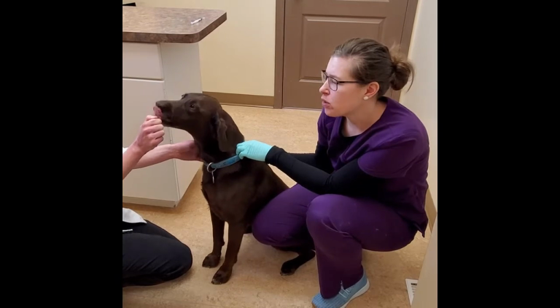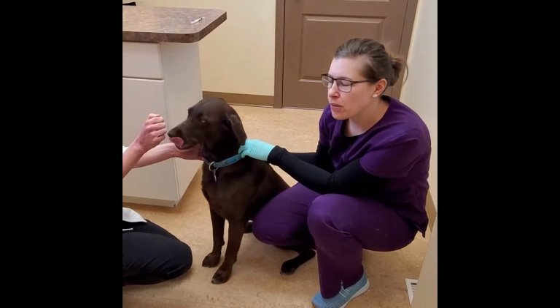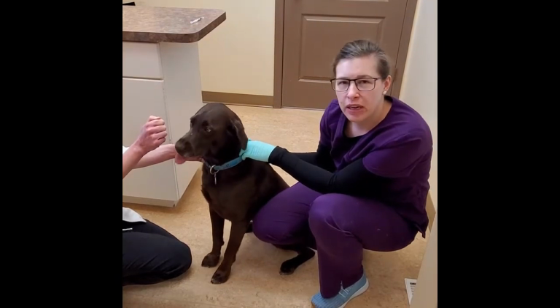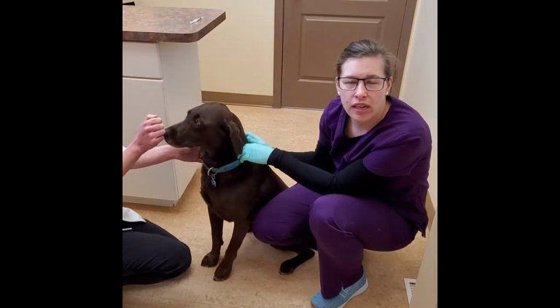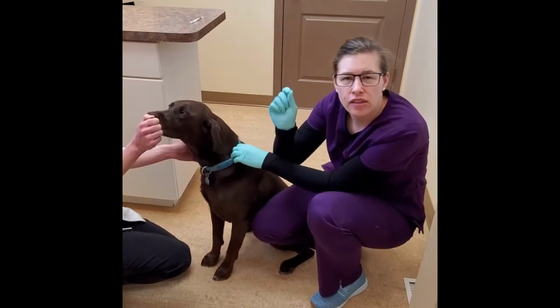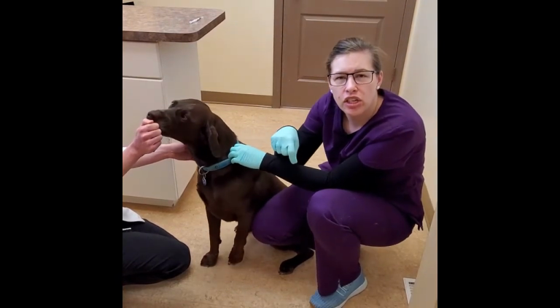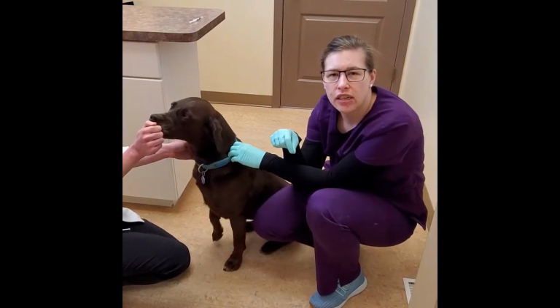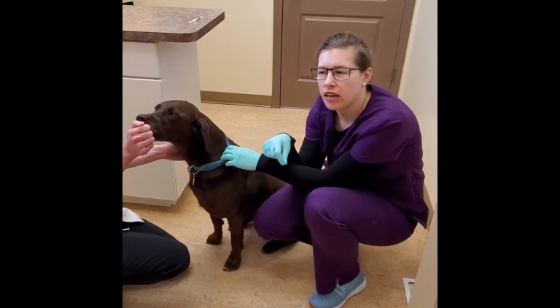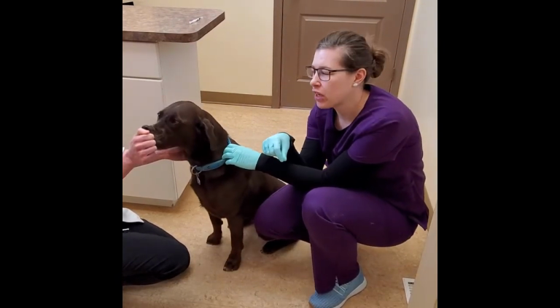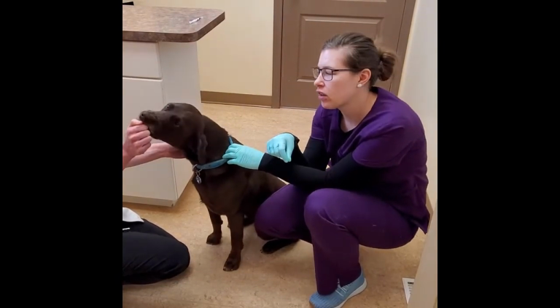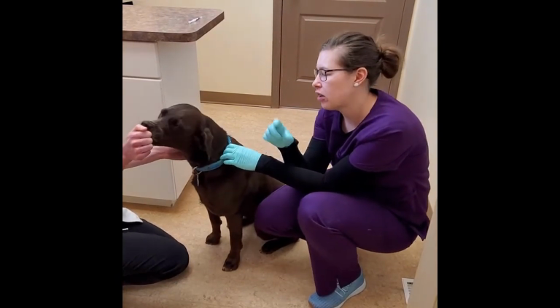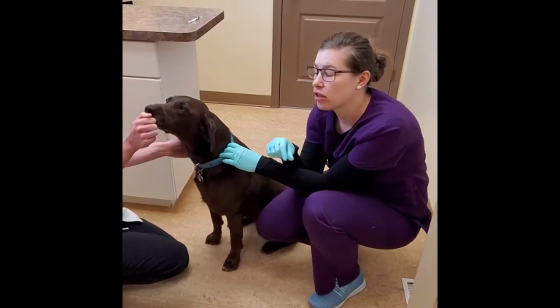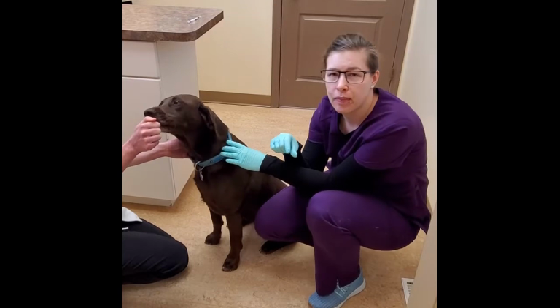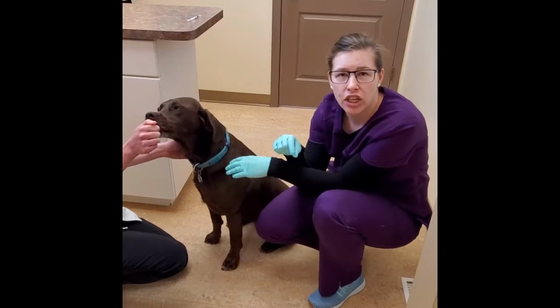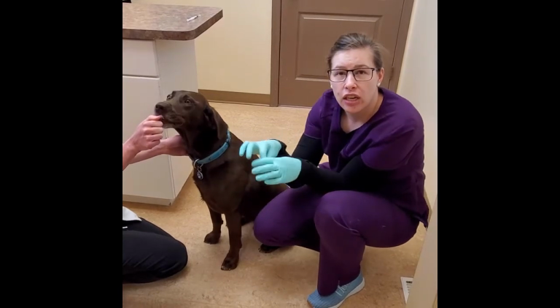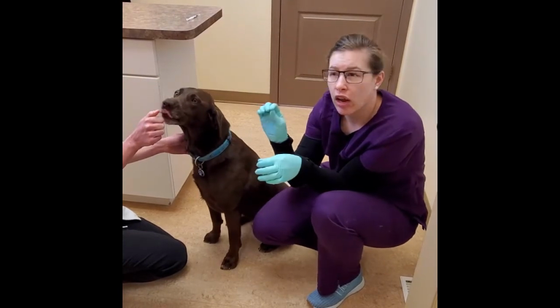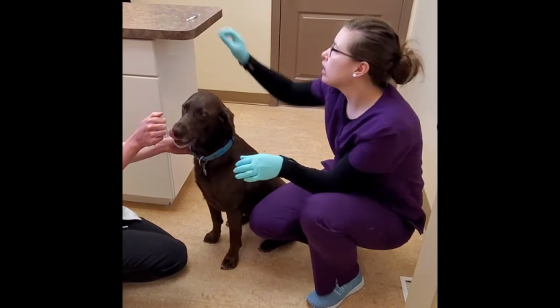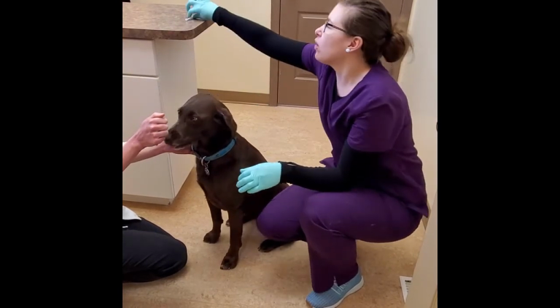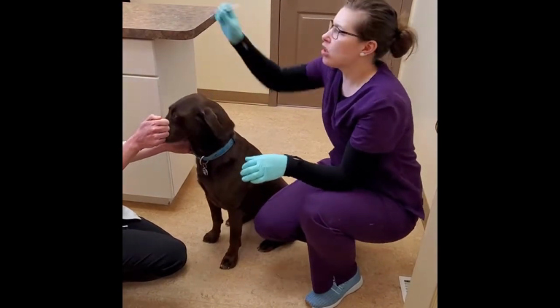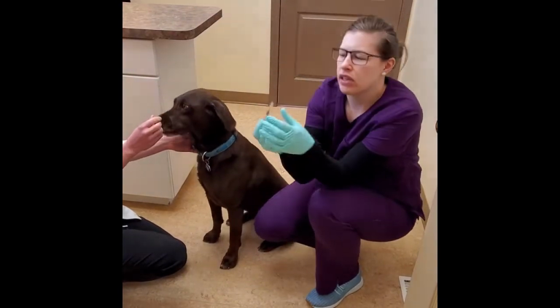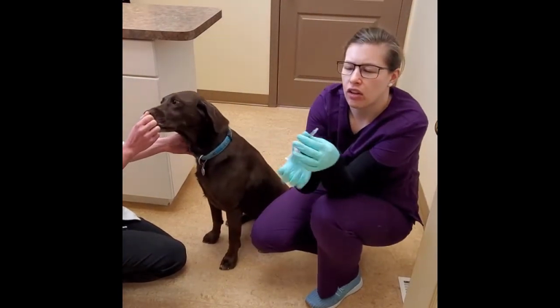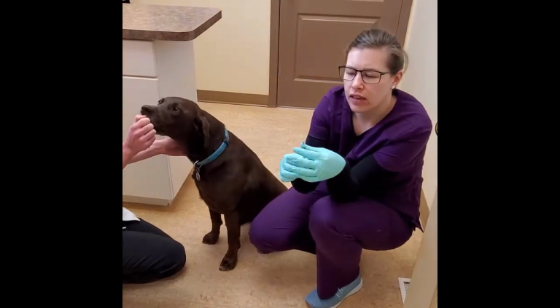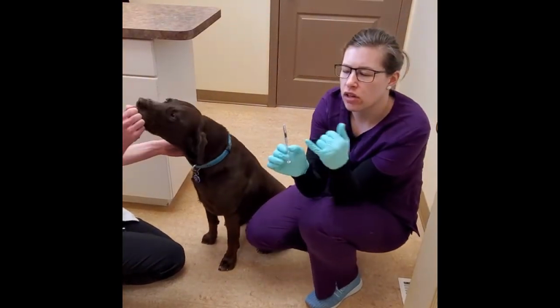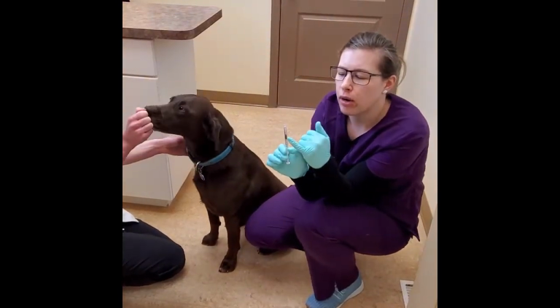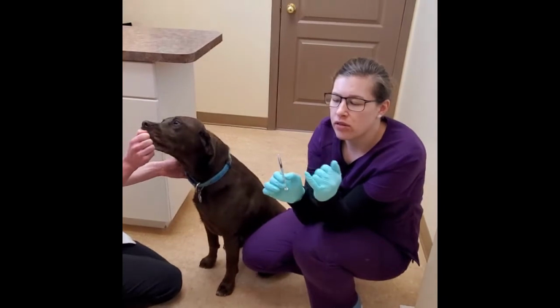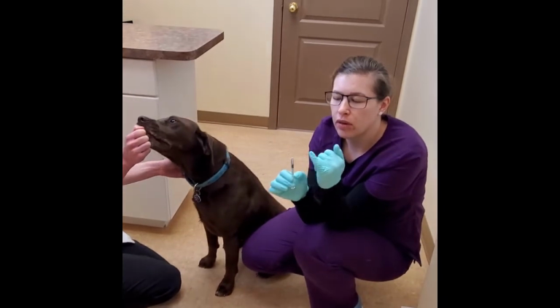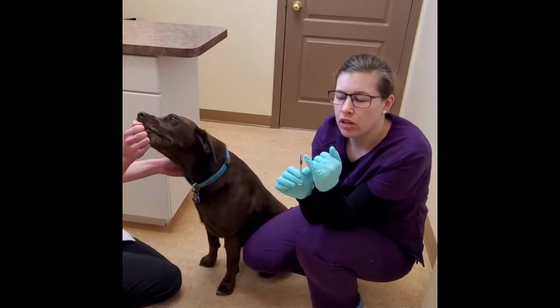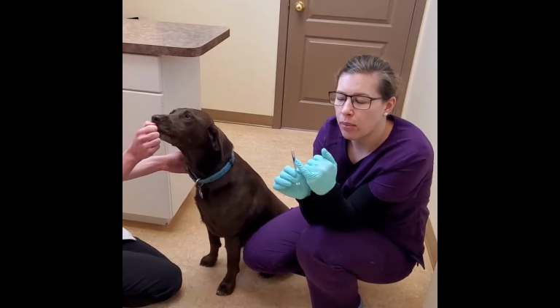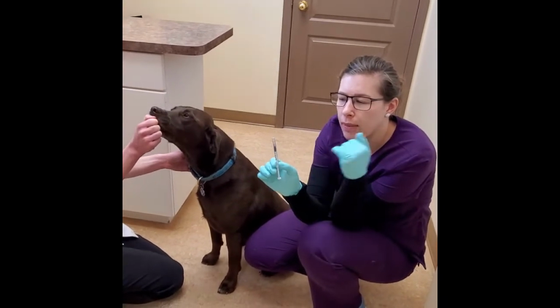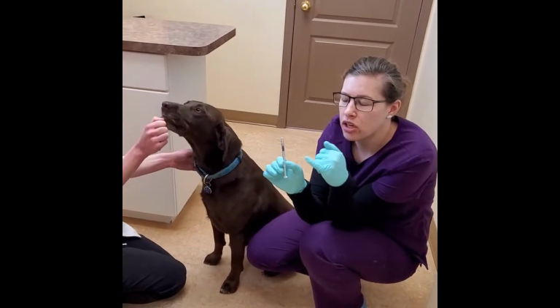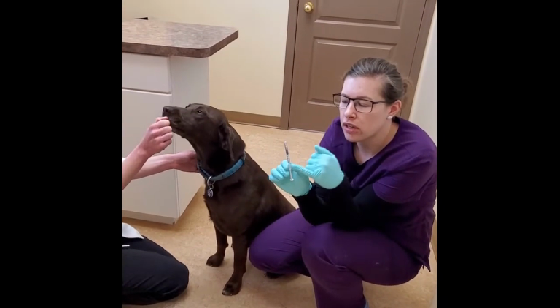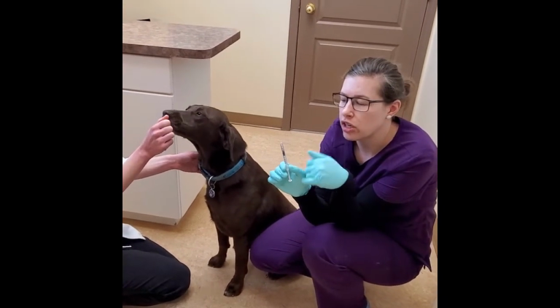A lot of times we explain you kind of stick the syringe into the ear medication and you draw it out, and once you draw it out it's going to kind of look like this. There's going to be a mark on the syringe and we want you to draw up all that medication into the syringe.